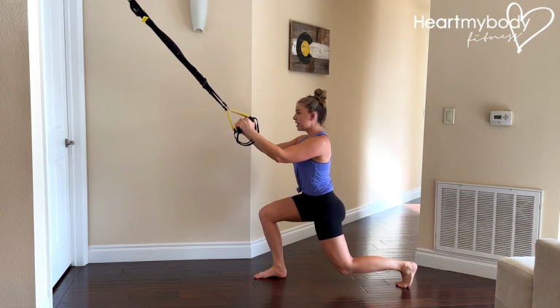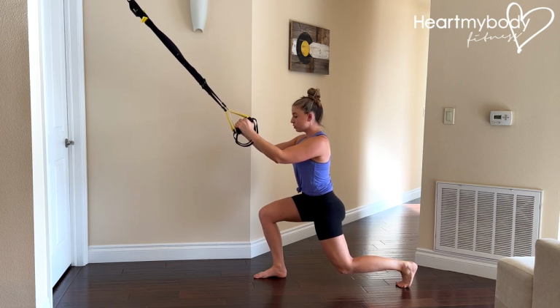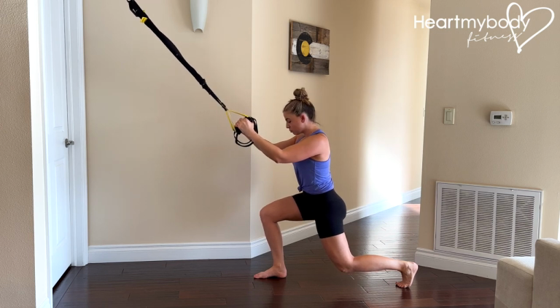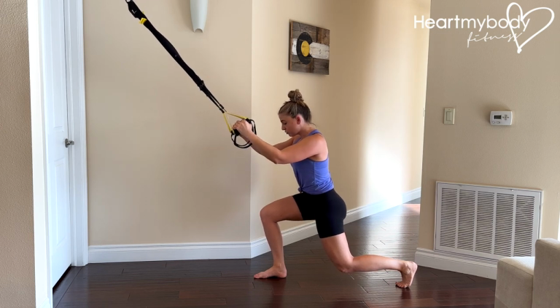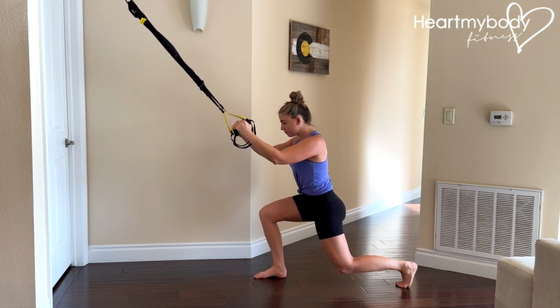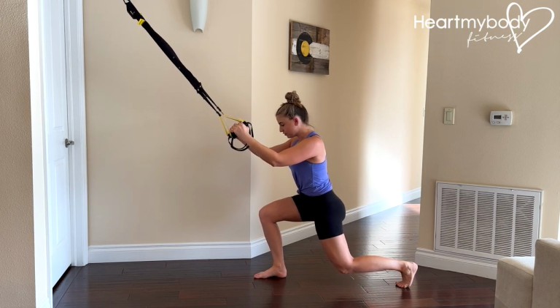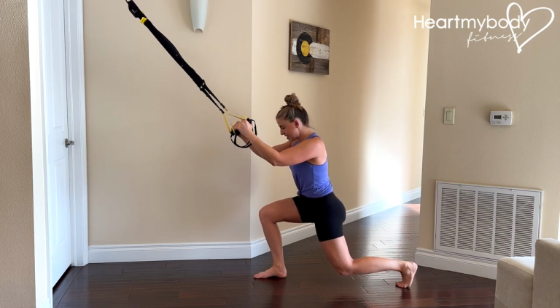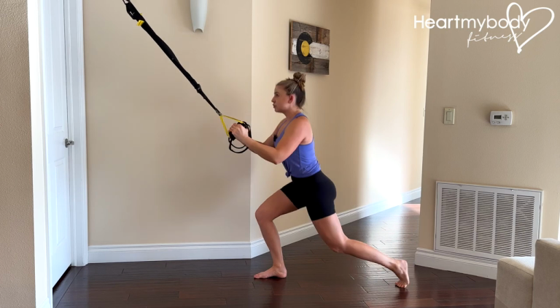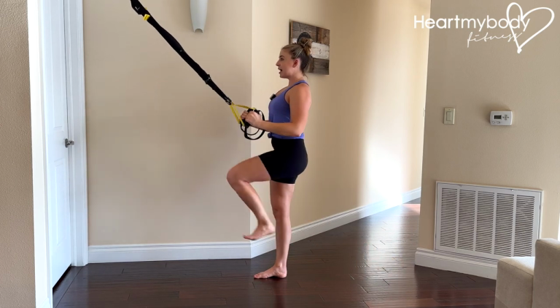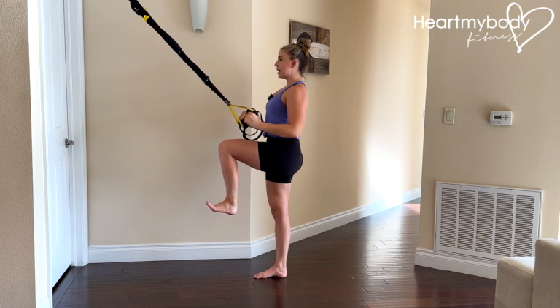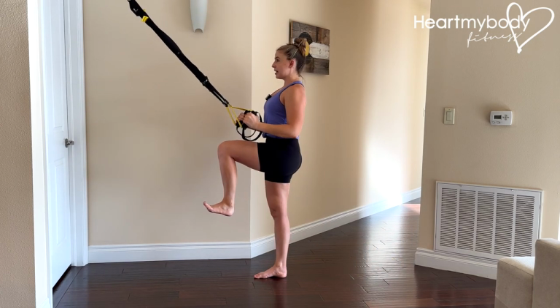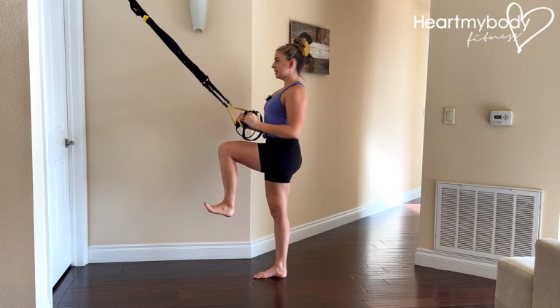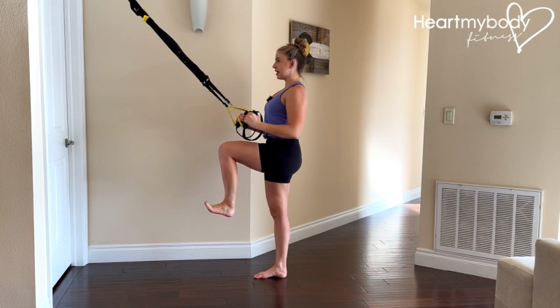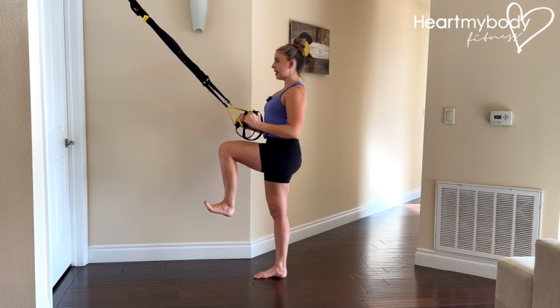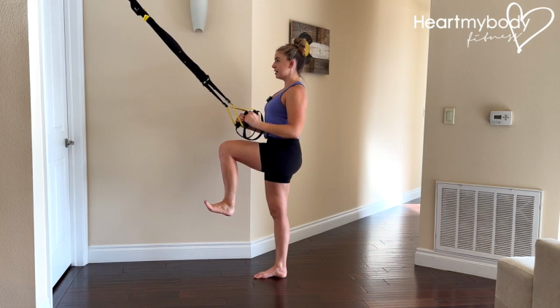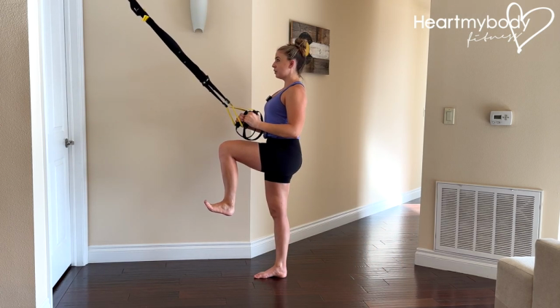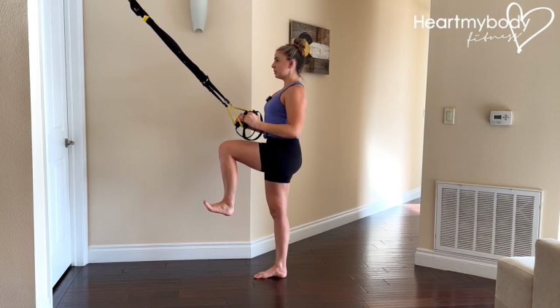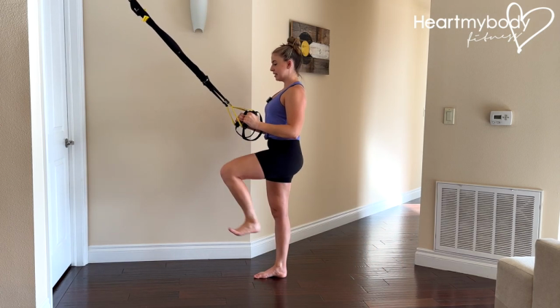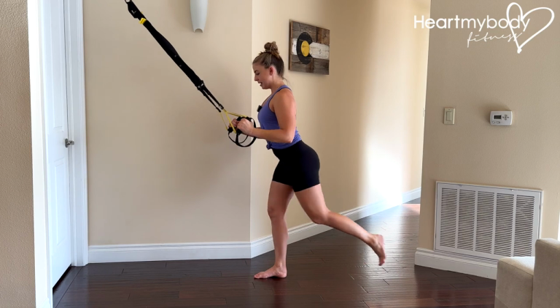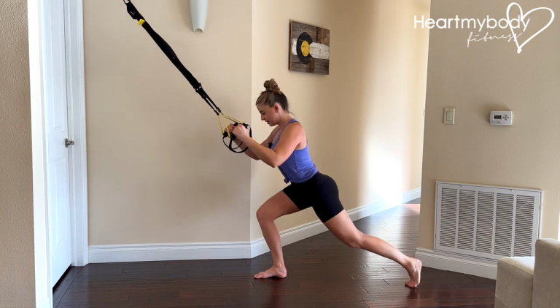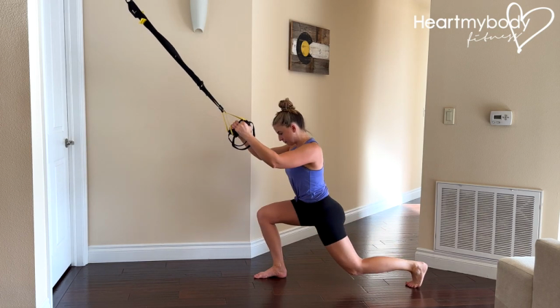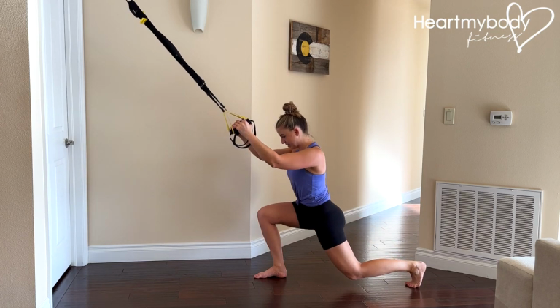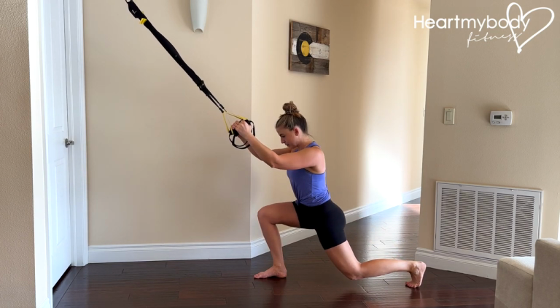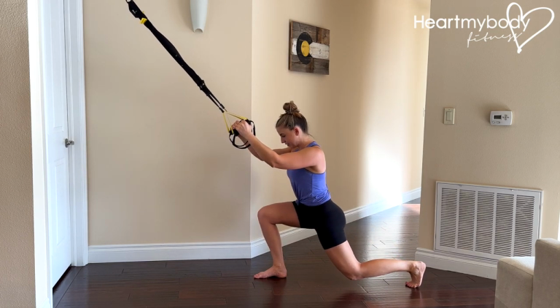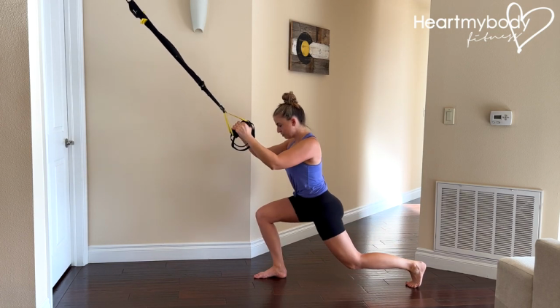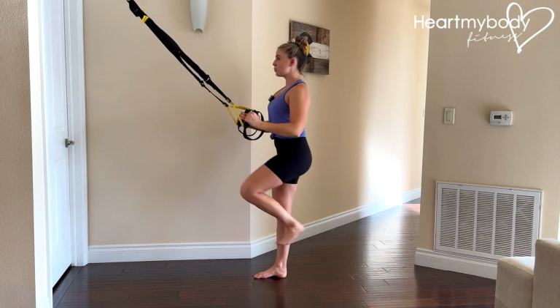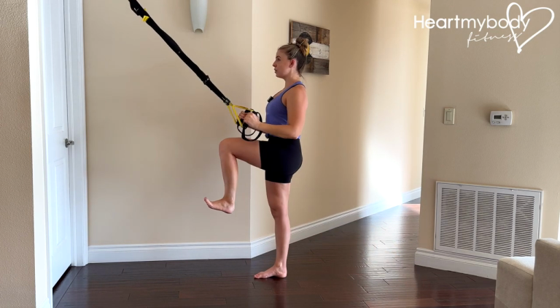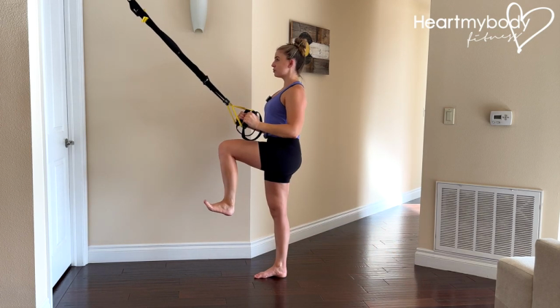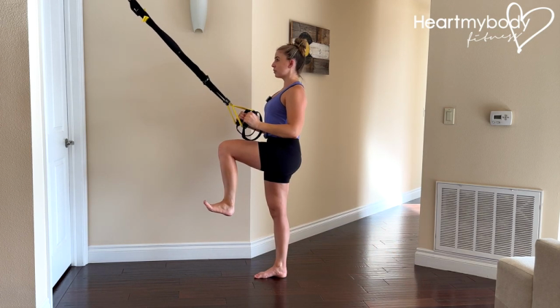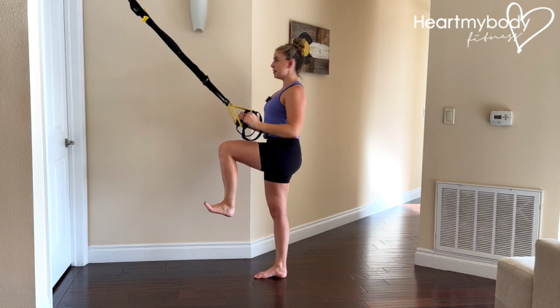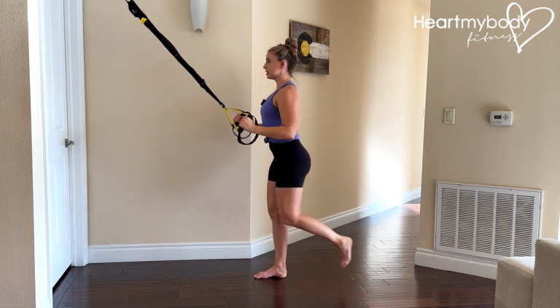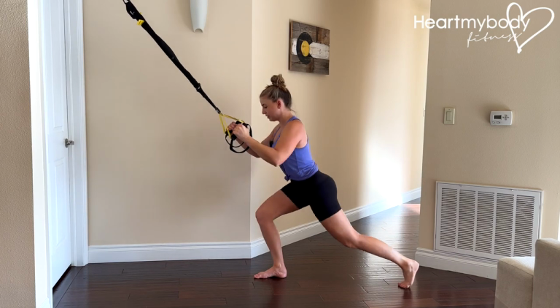Now we're going to press through our front foot and drive our back knee up, ankle flexed. Hold for a moment and repeat, lowering down into your lunge, drive it forward, balancing on that one foot.